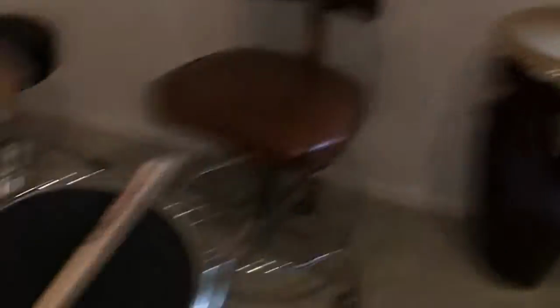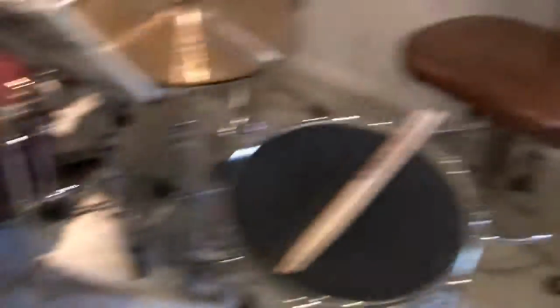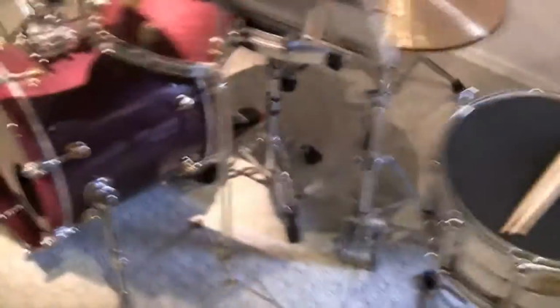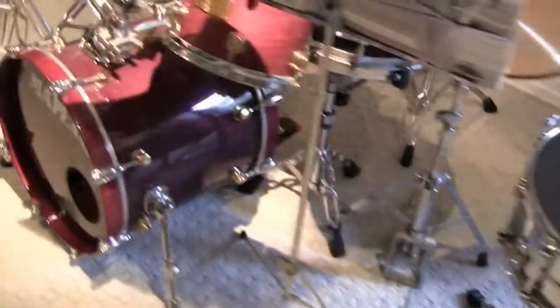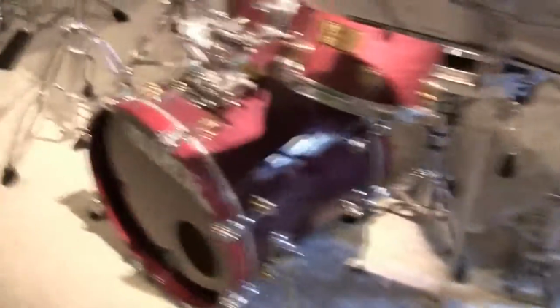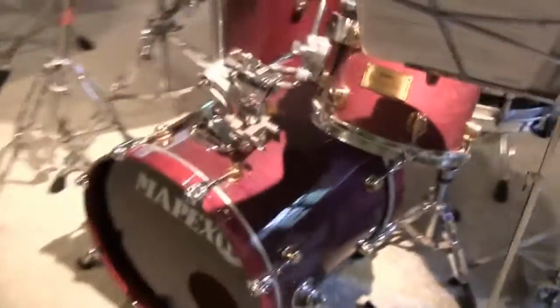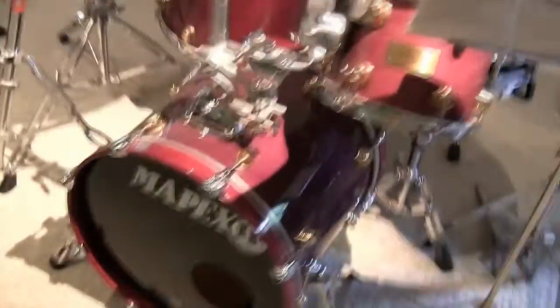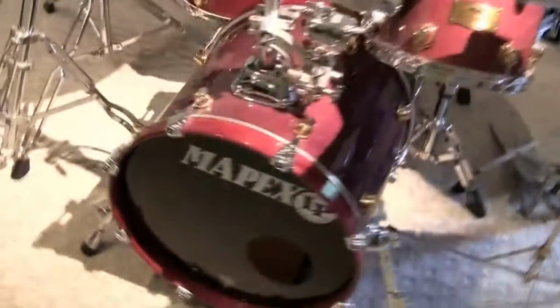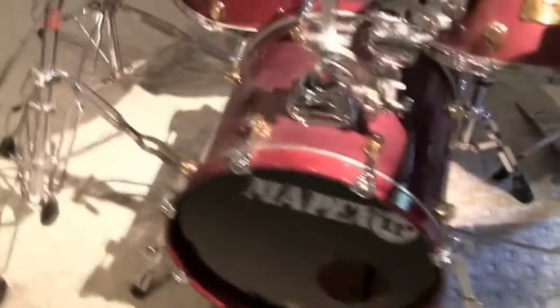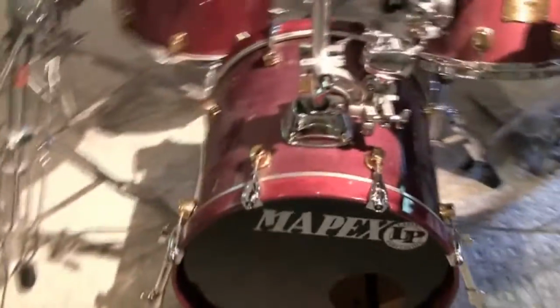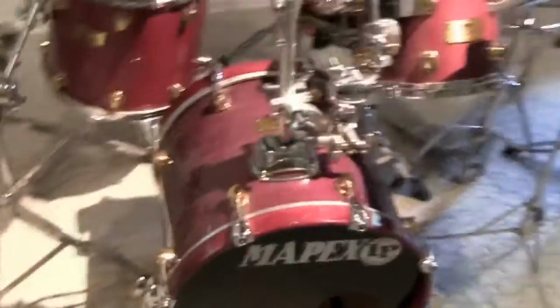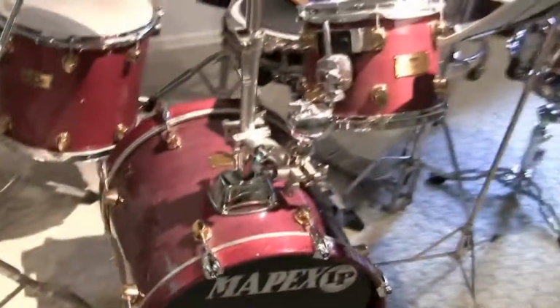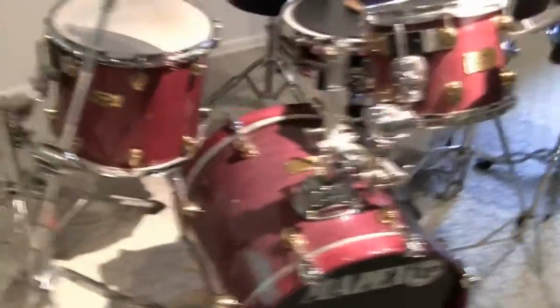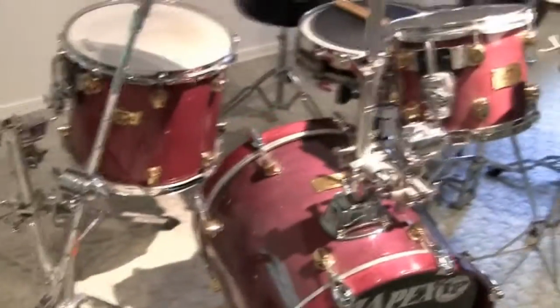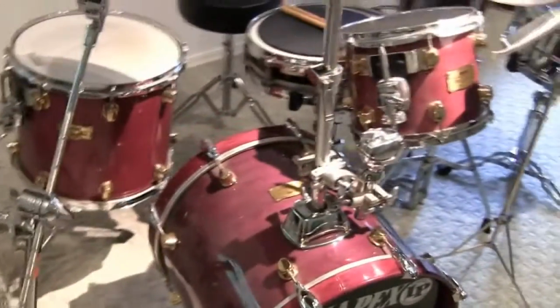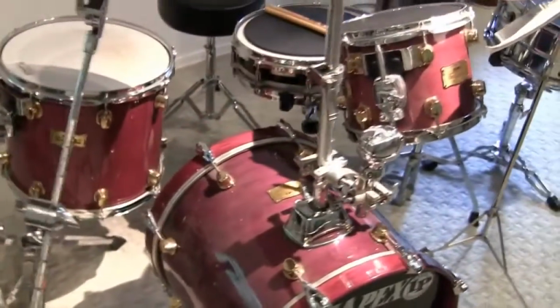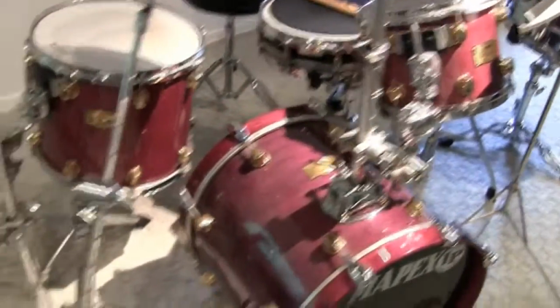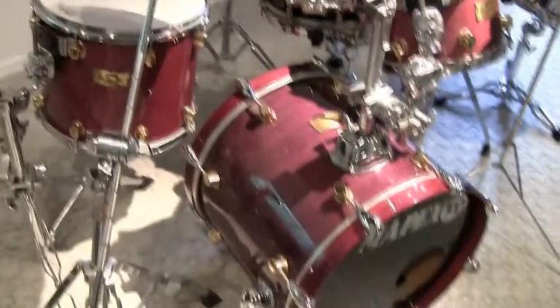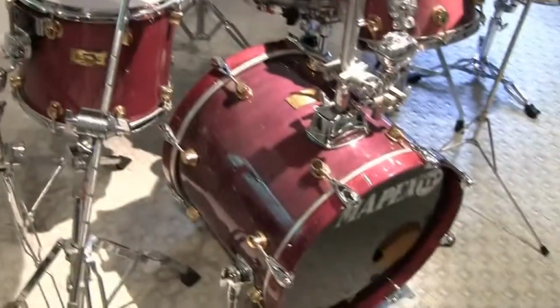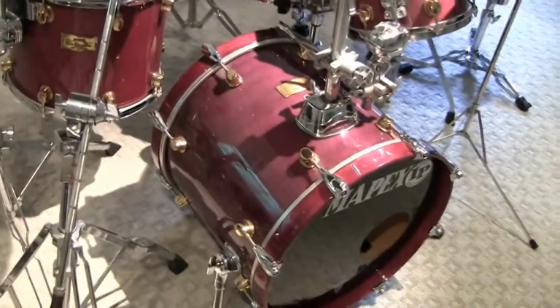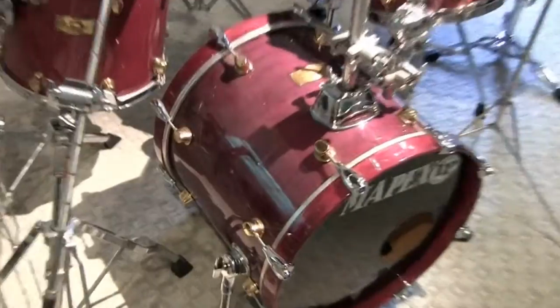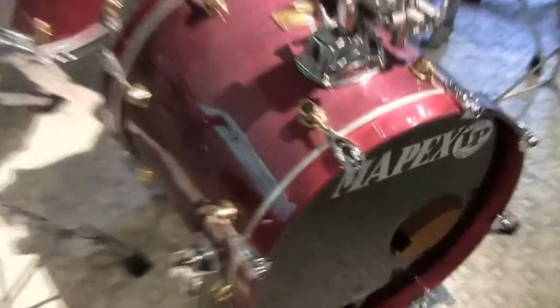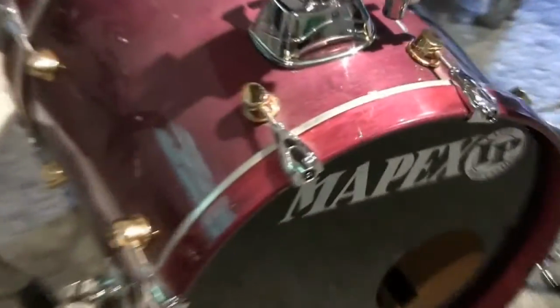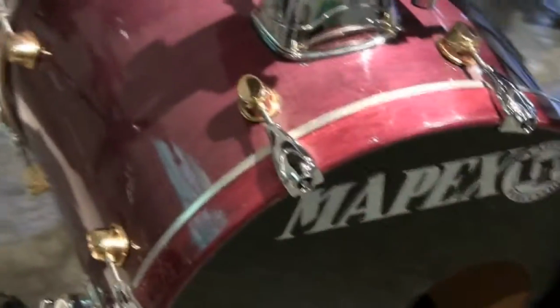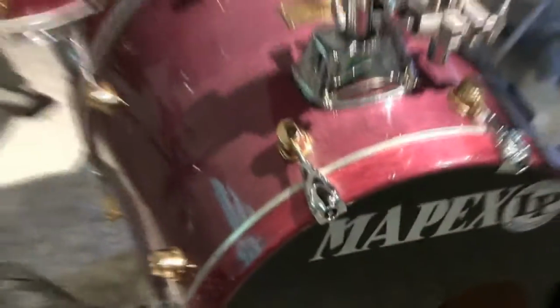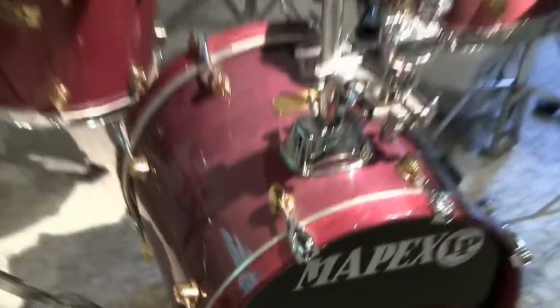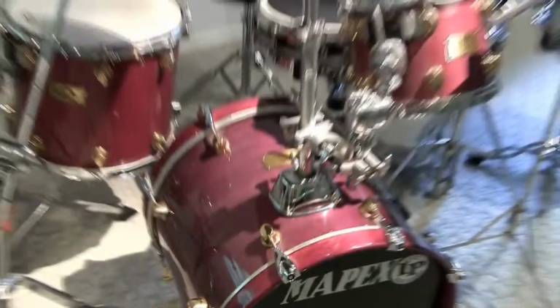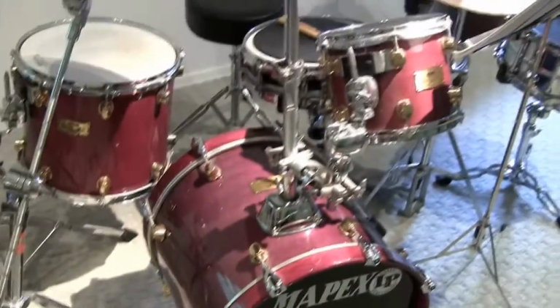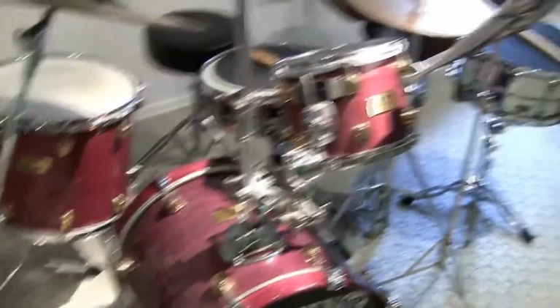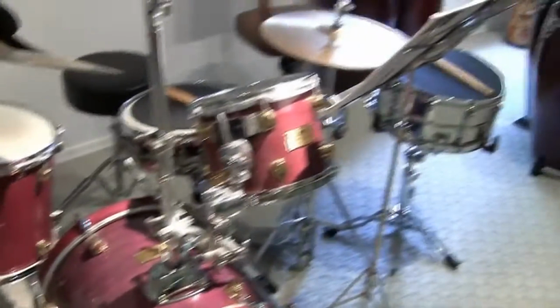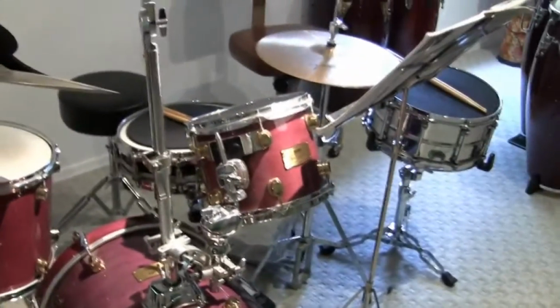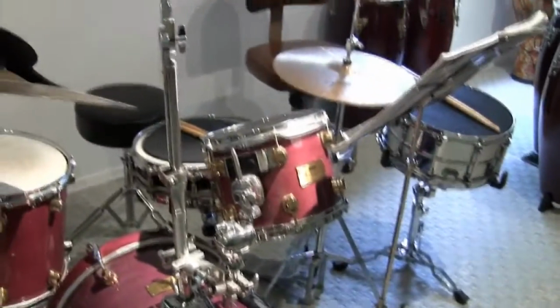And over here we have our teaching kit, which is a Mapex Bebop Orion Classic maple kit. Beautiful kit — it's got a great tone. A couple nice snare drums.